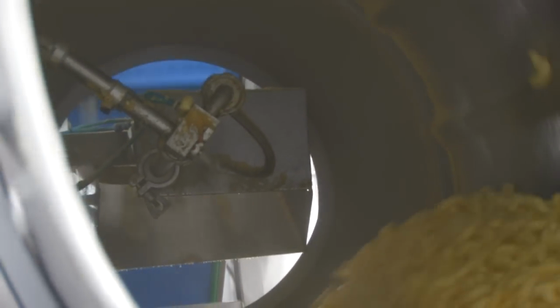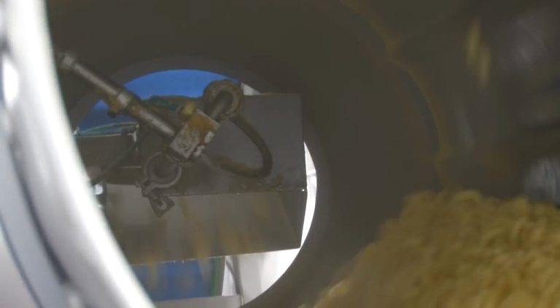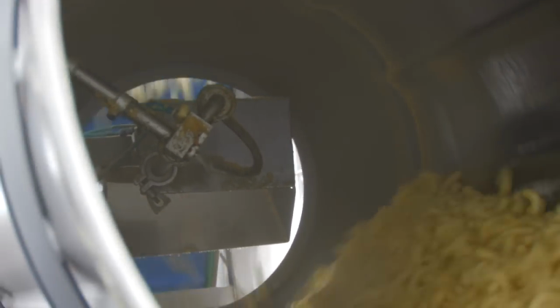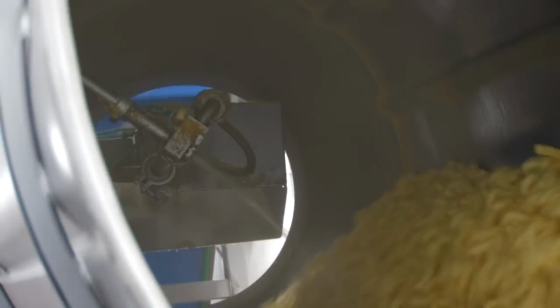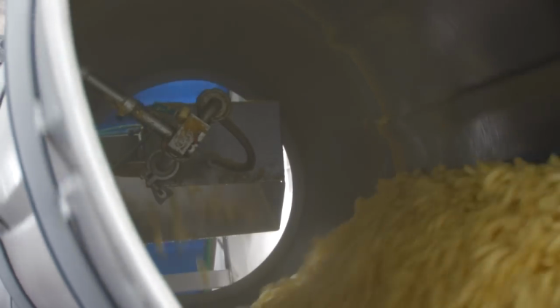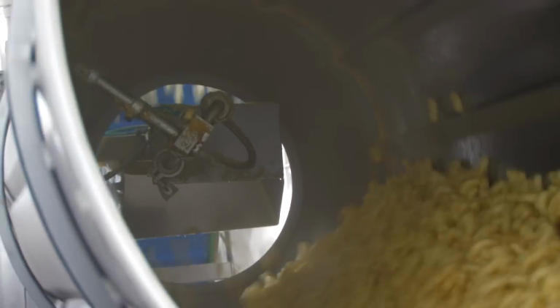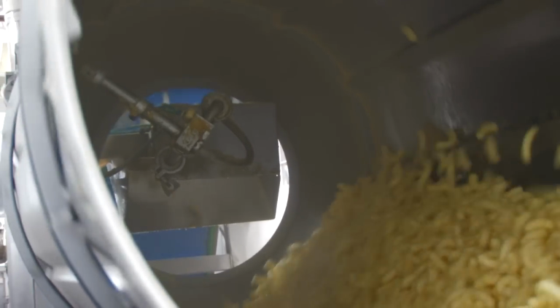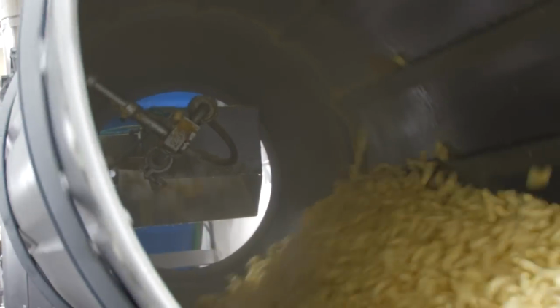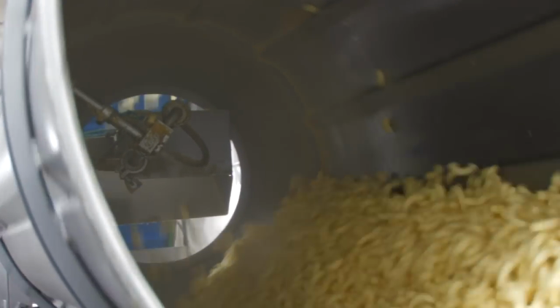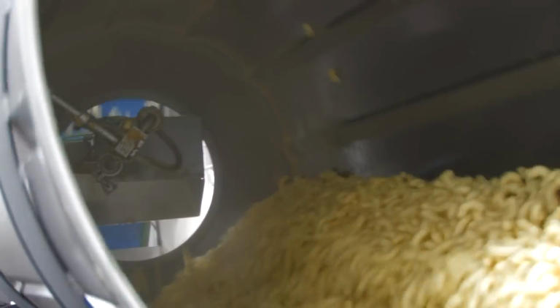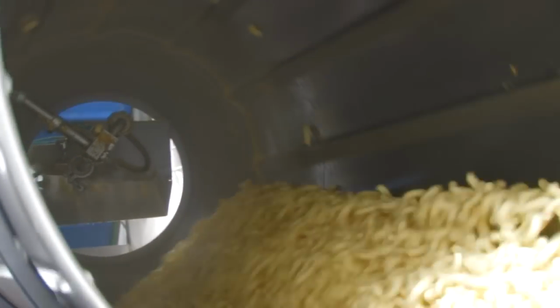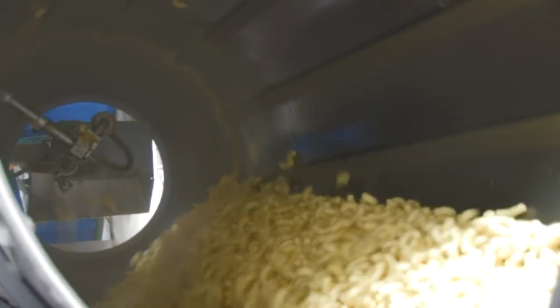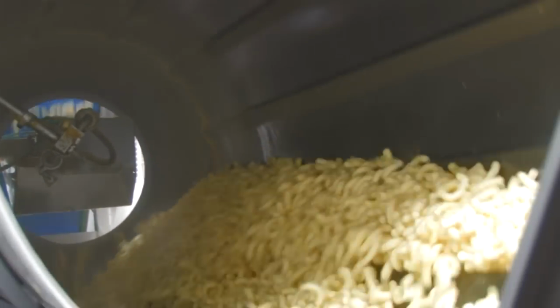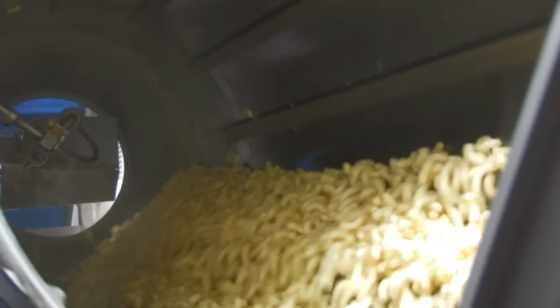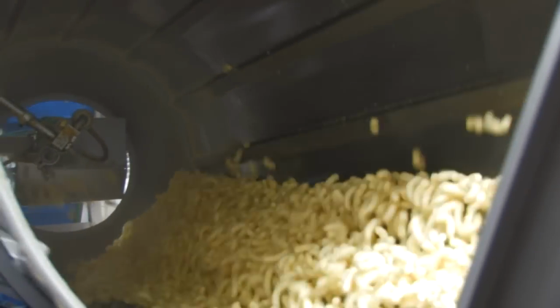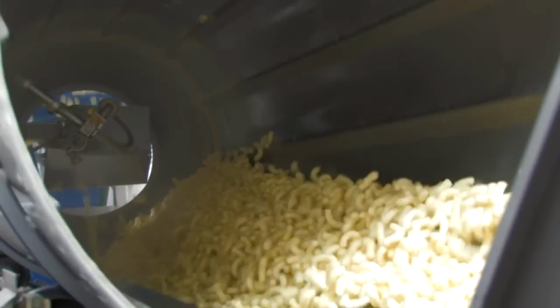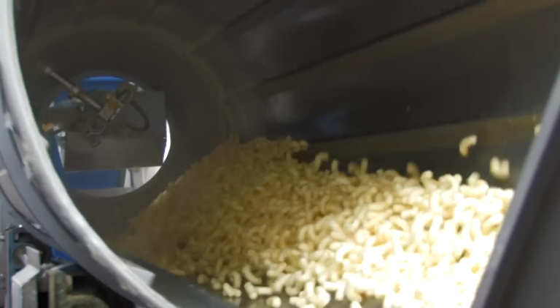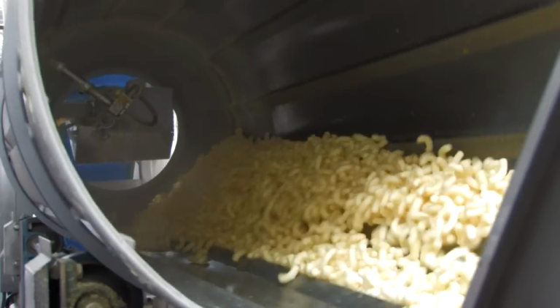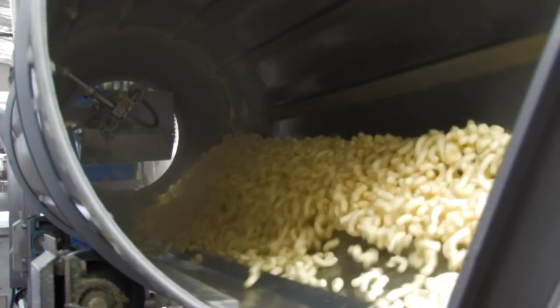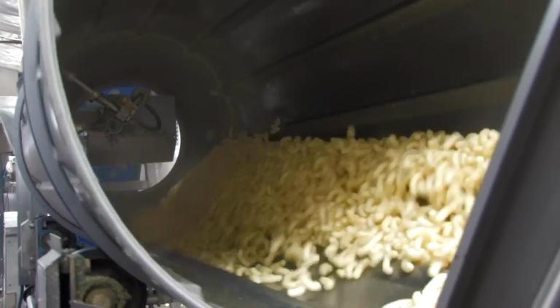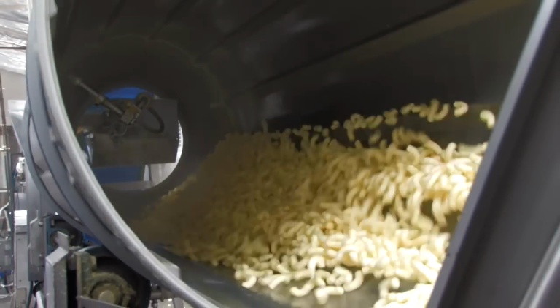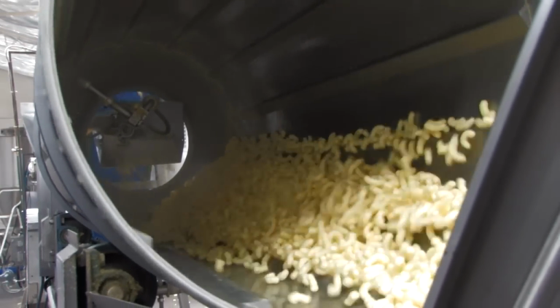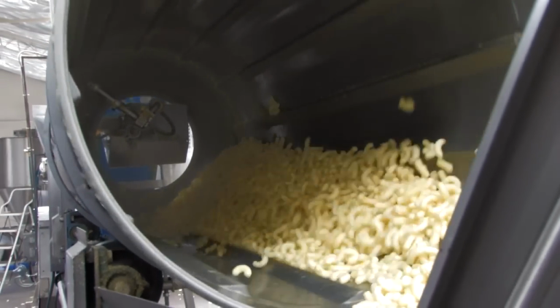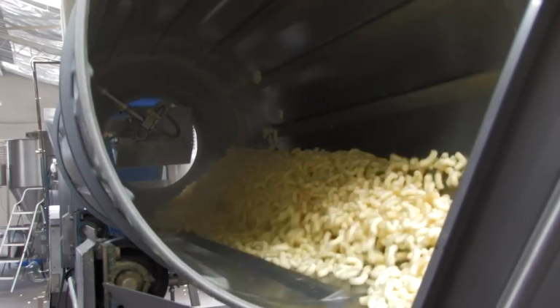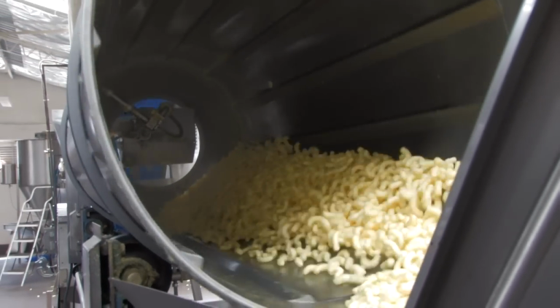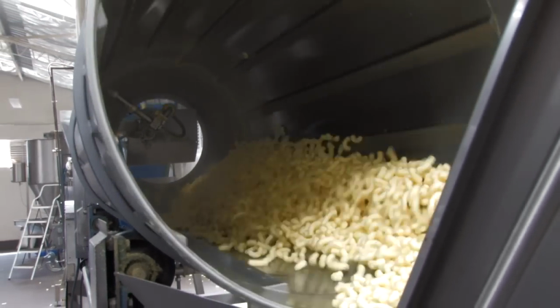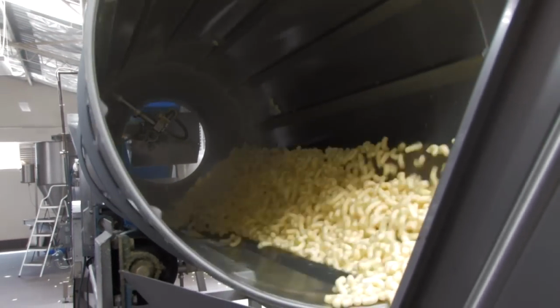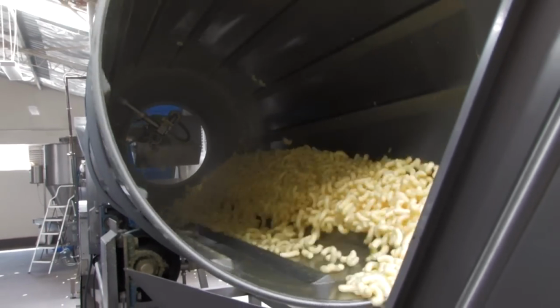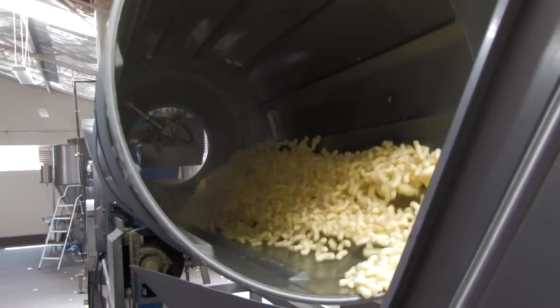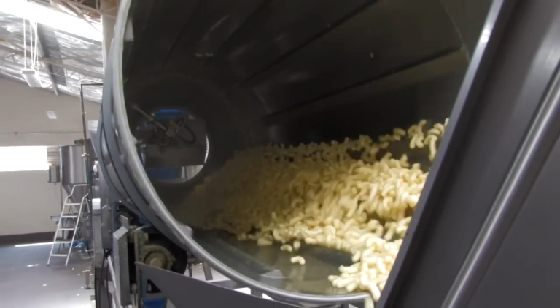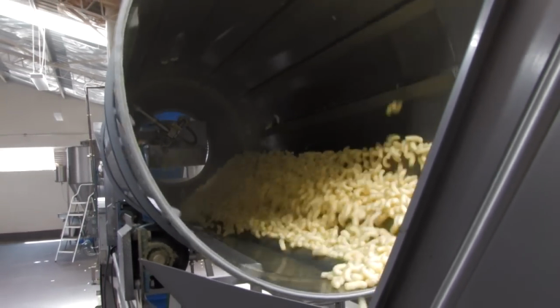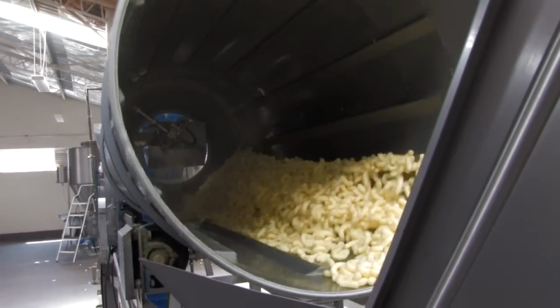This drum carries the tutti frutti flavor. This automated process regulates the amount of flavoring to only 8%, which is at par with international standards.